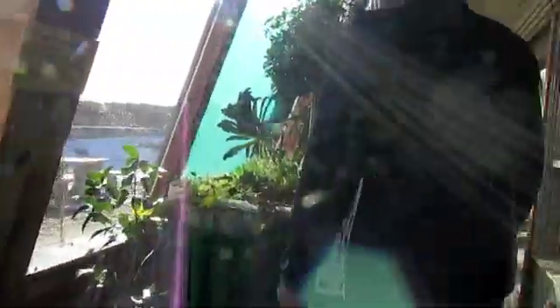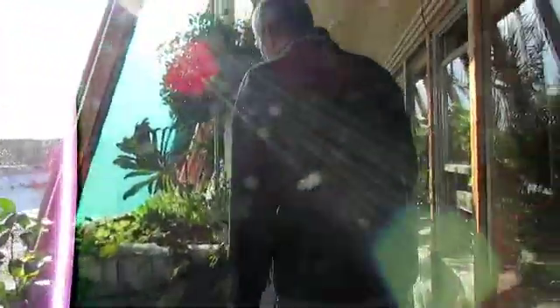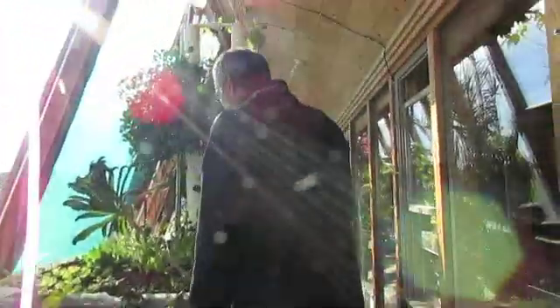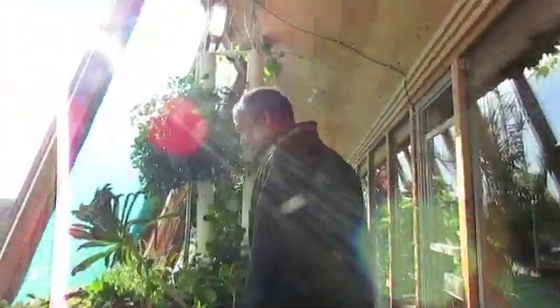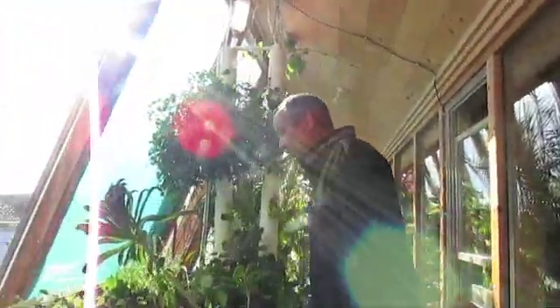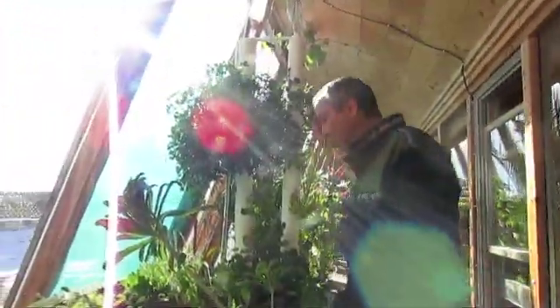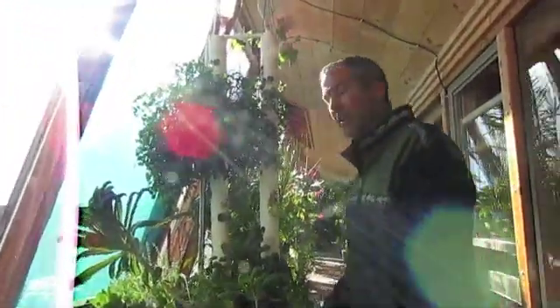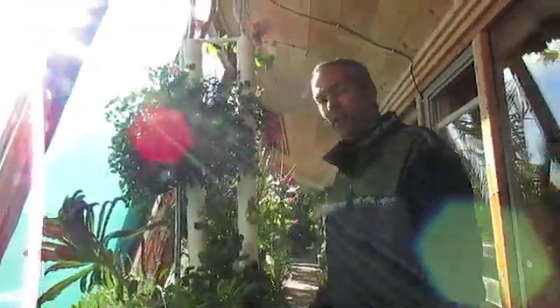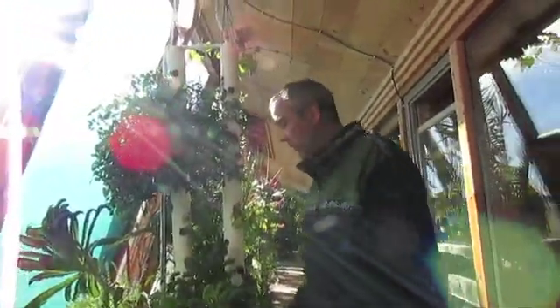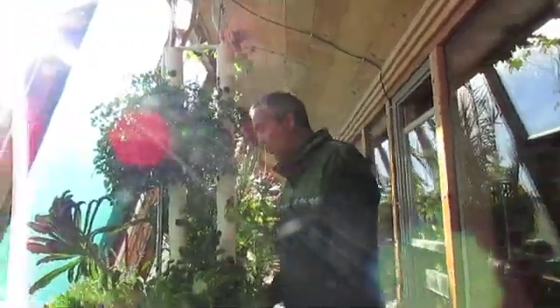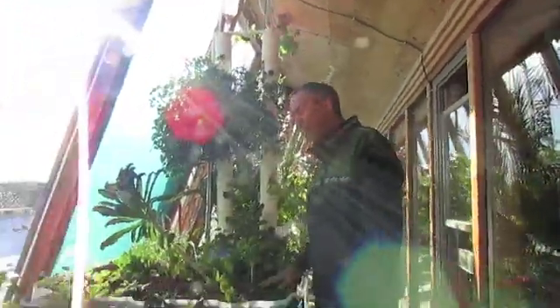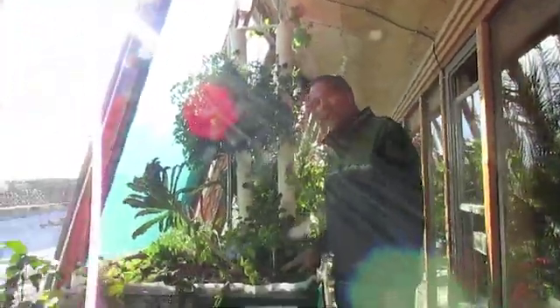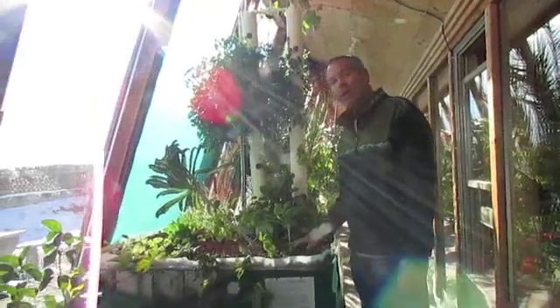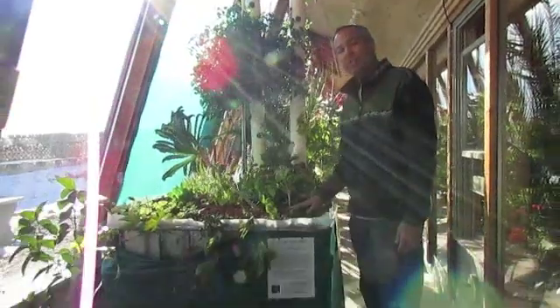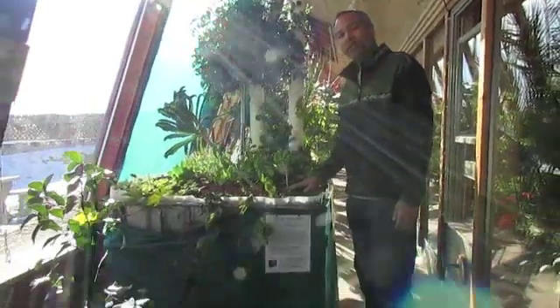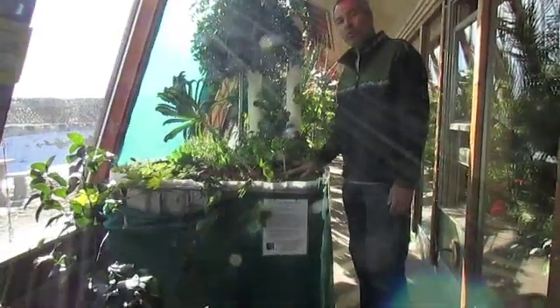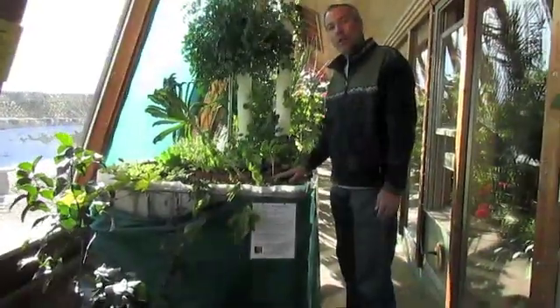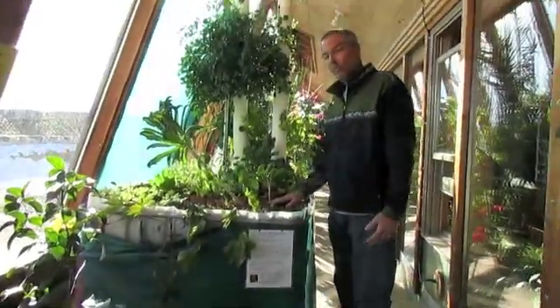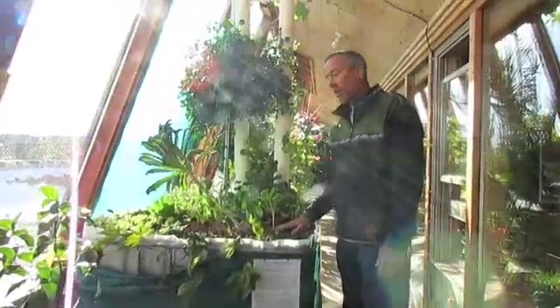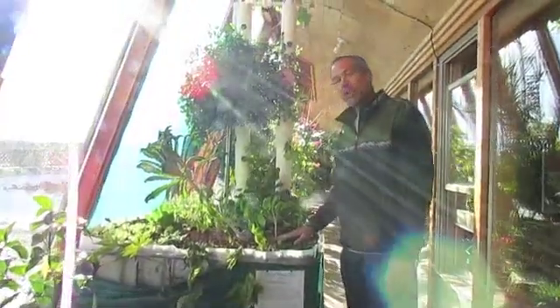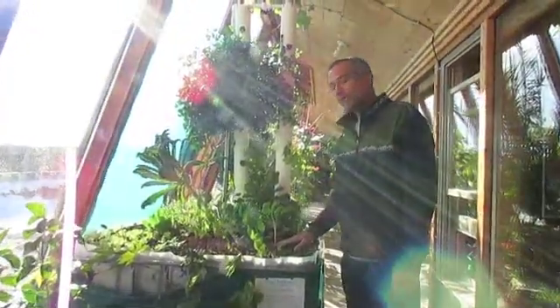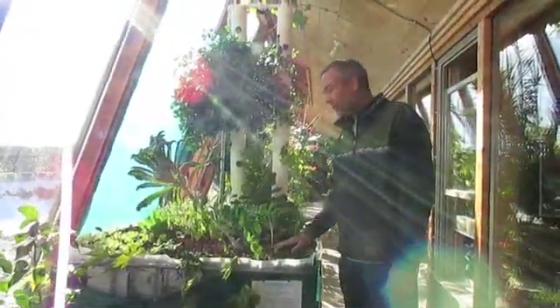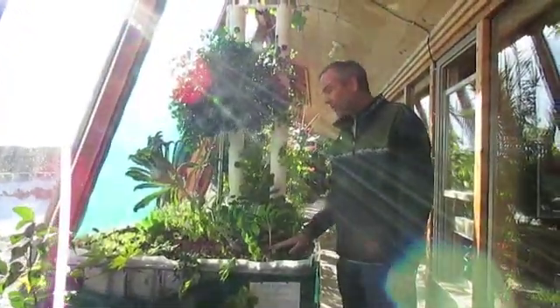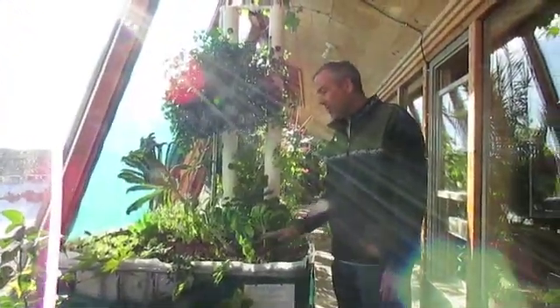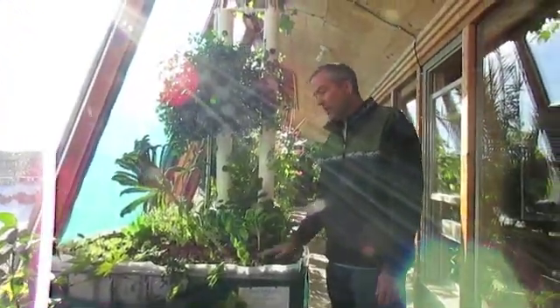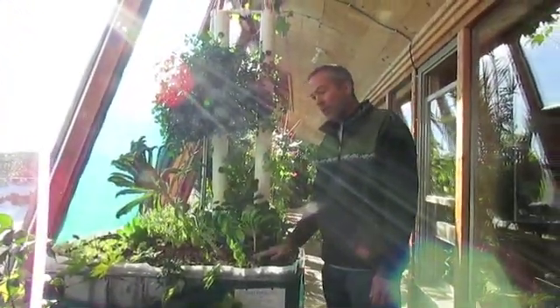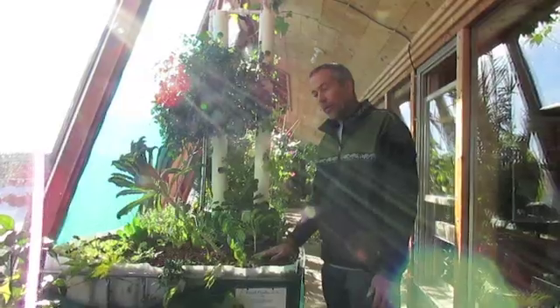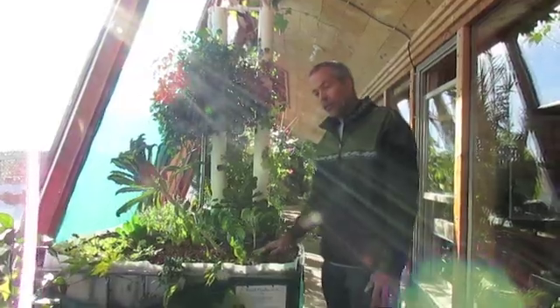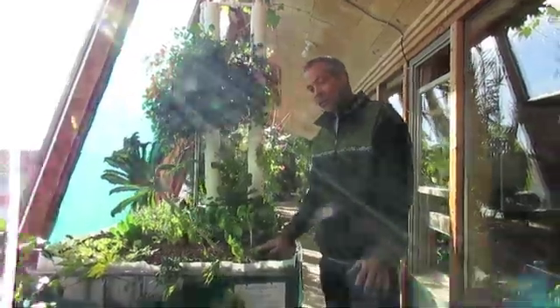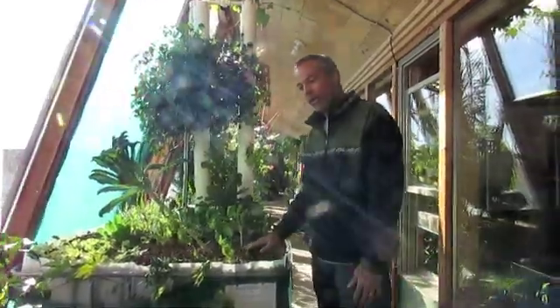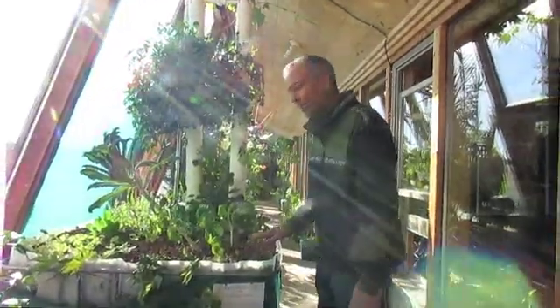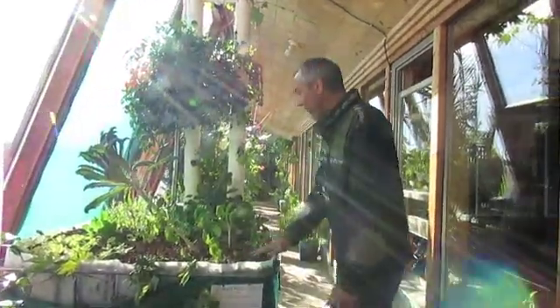Here's something we just started doing — we're trying to incorporate aquaponics into the food production aspect of the earthship. This is something we're really excited about and looking into.